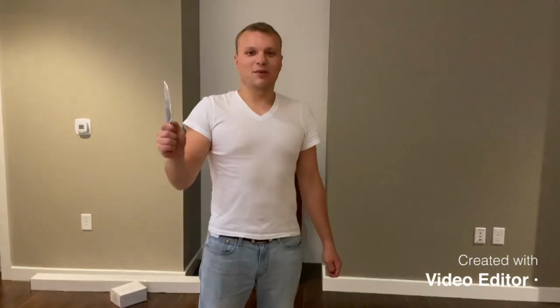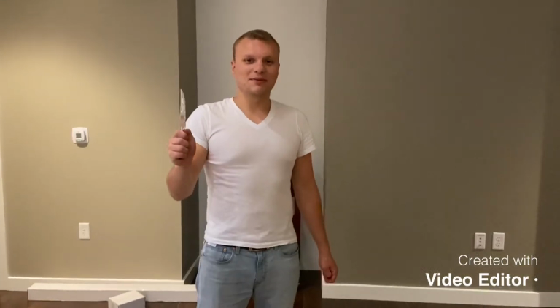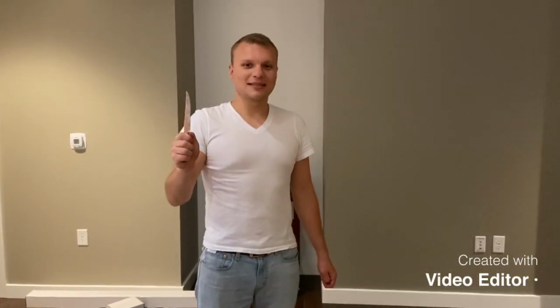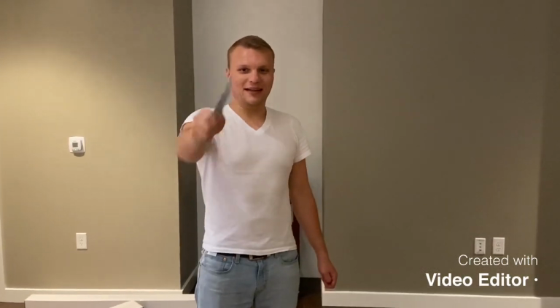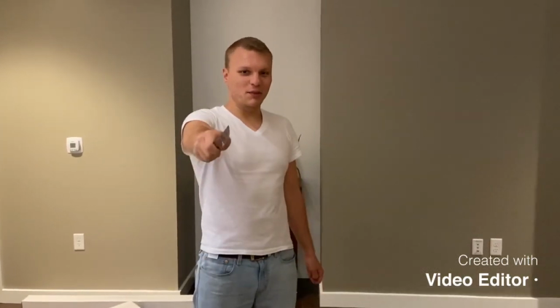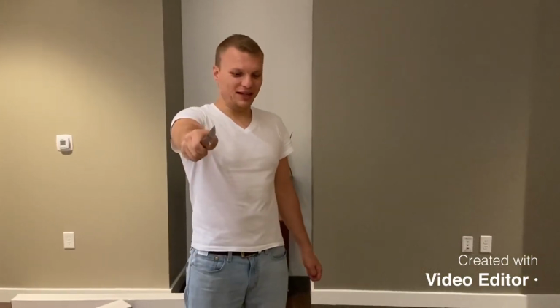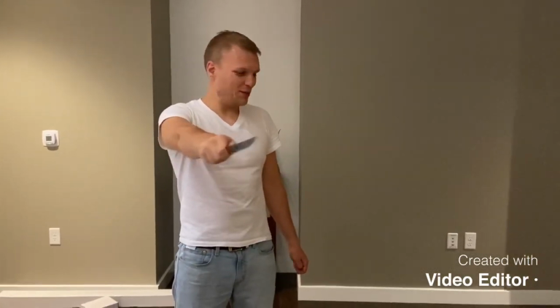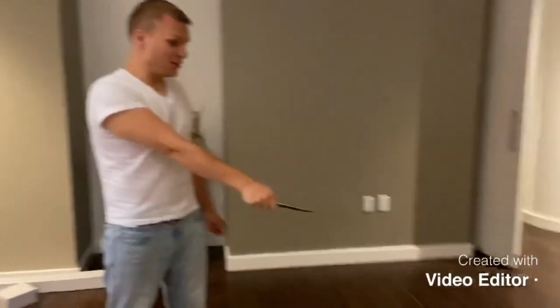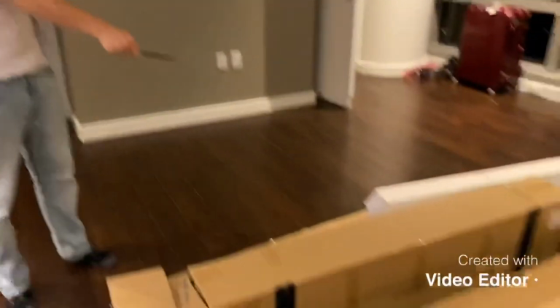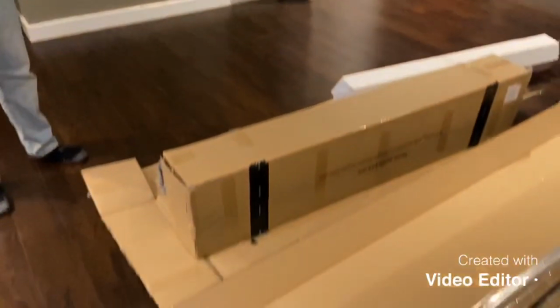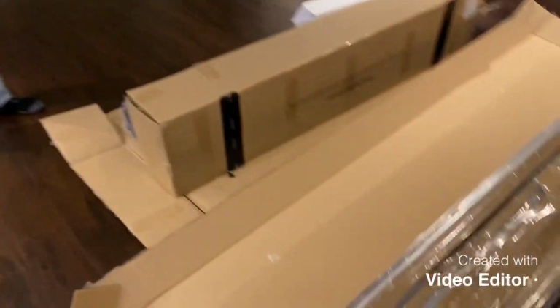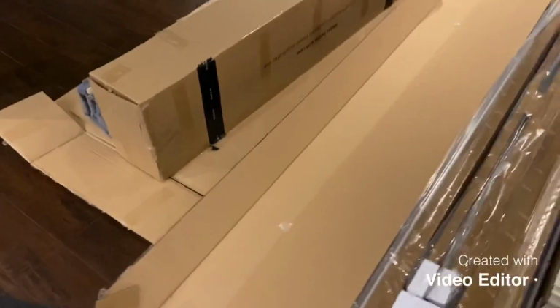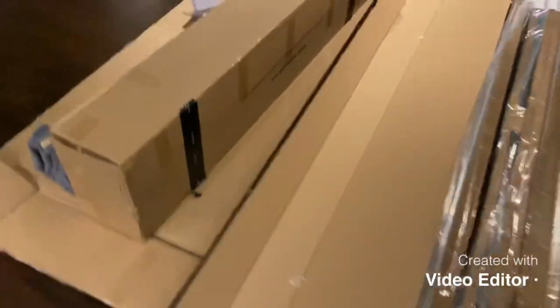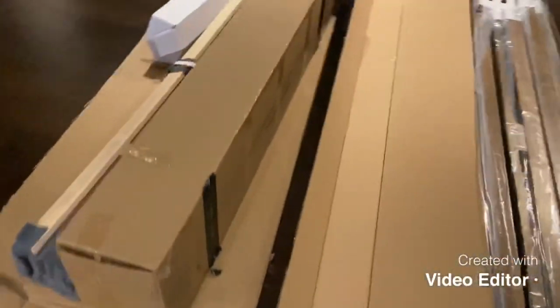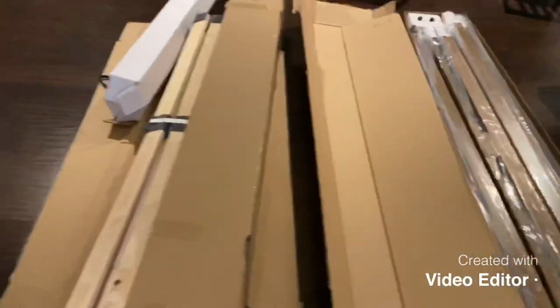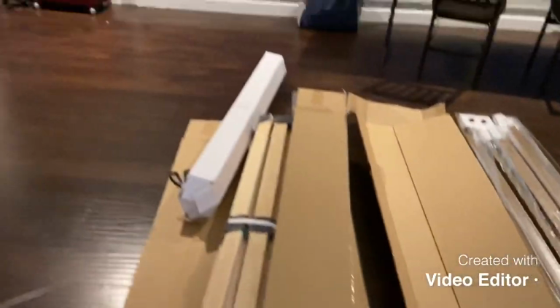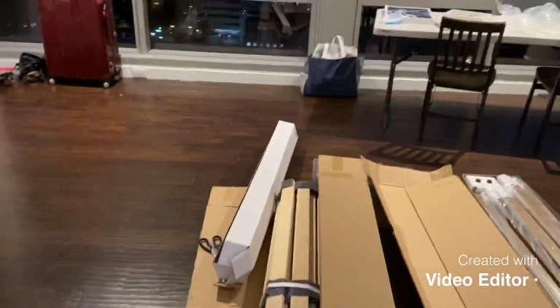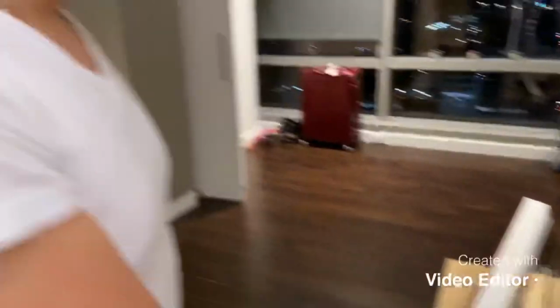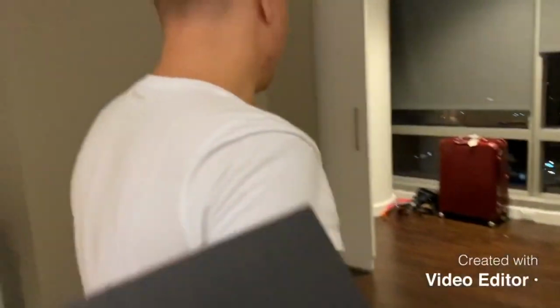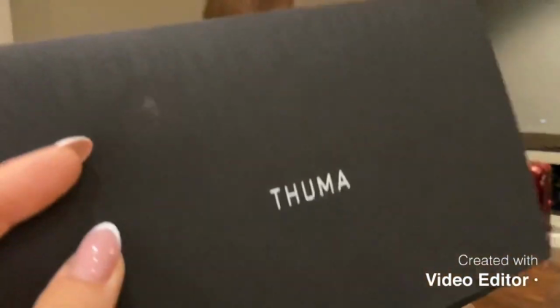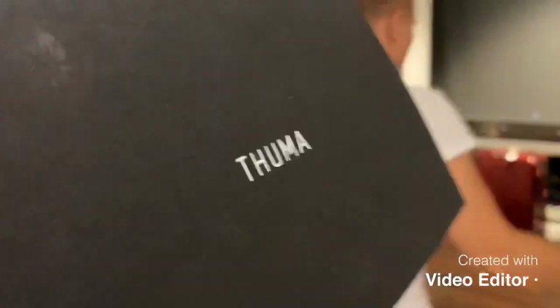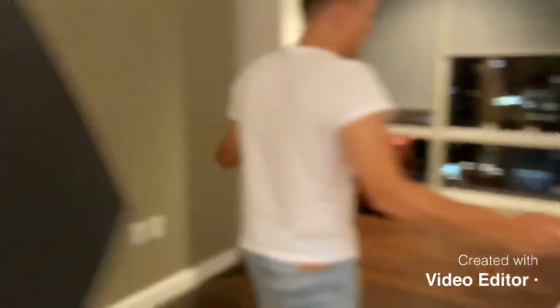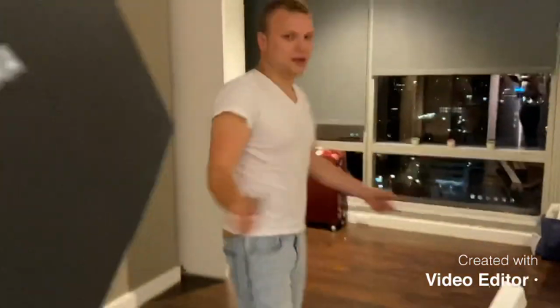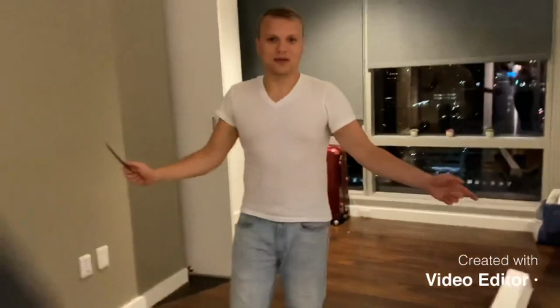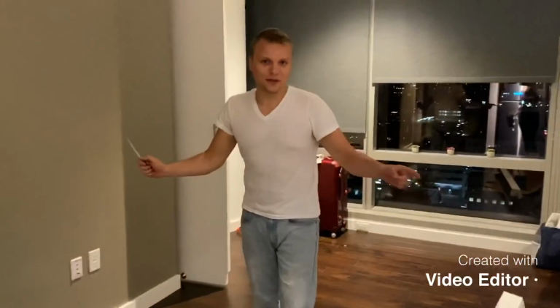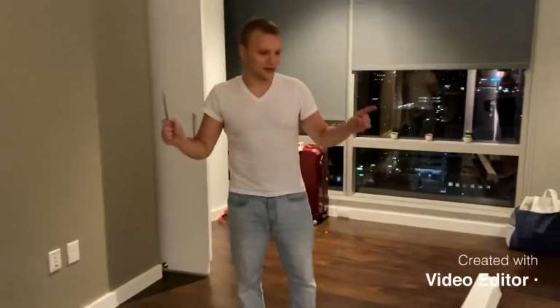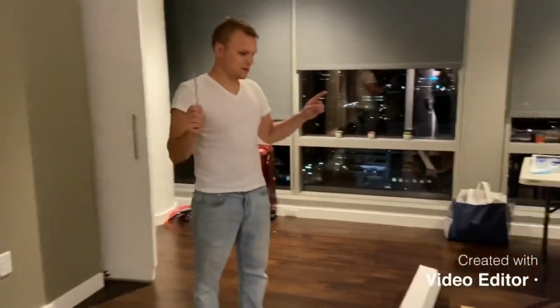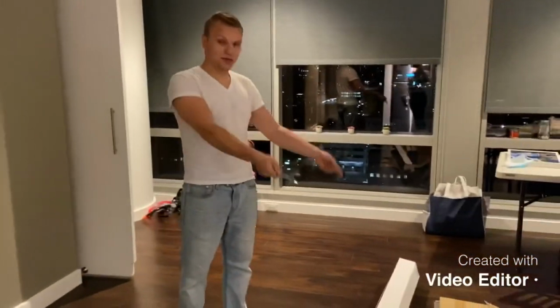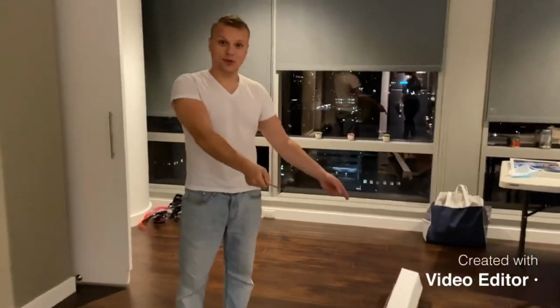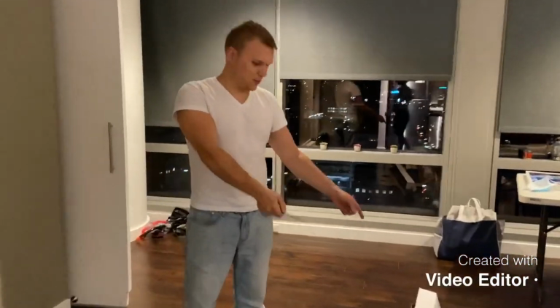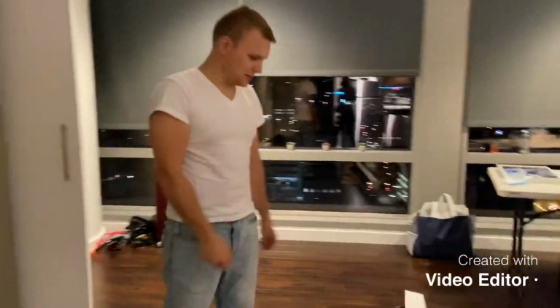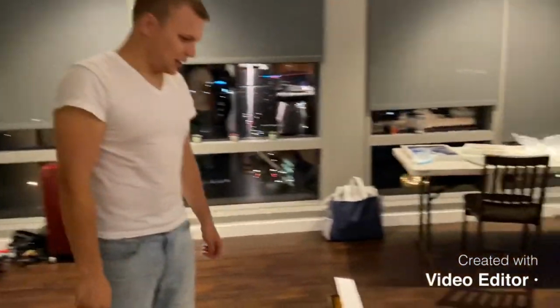Hey everyone, my name is Max and our camera woman is Anna. We just got the Thuma bed — you guys might have seen ads about it on Instagram. We fell for it. We just moved into our small little apartment here in downtown Portland and we wanted to show you what we got.